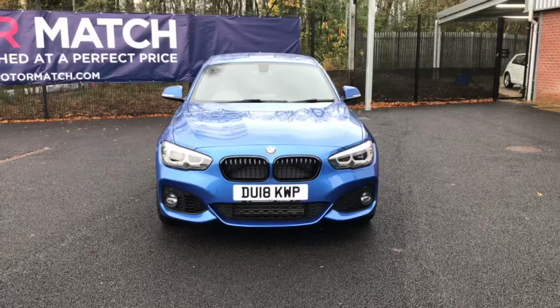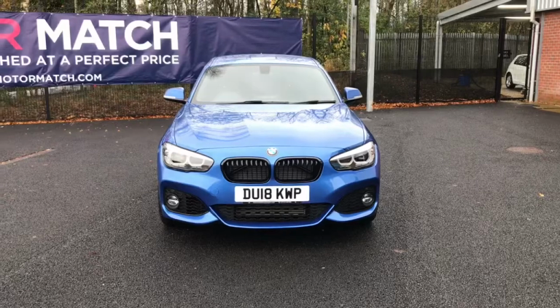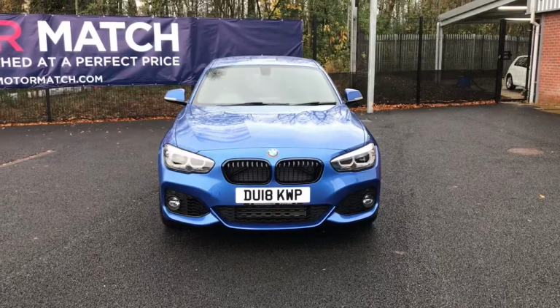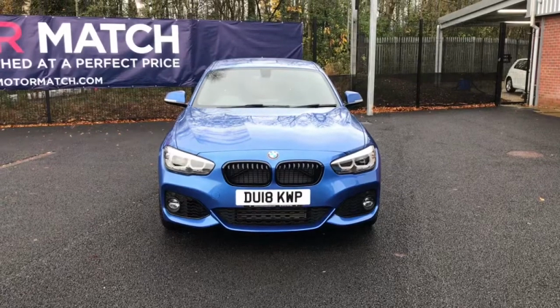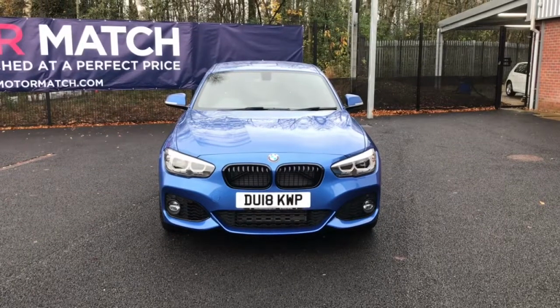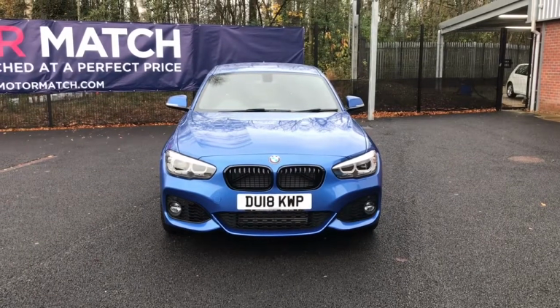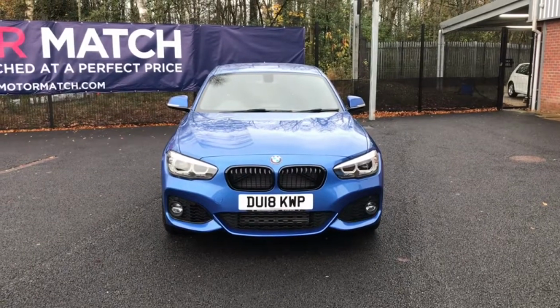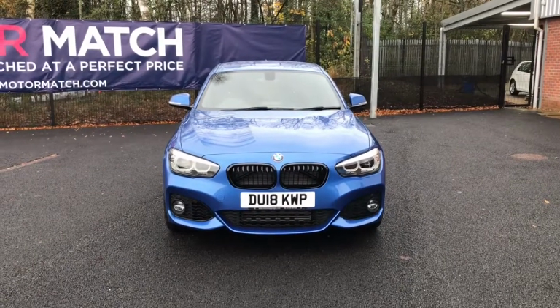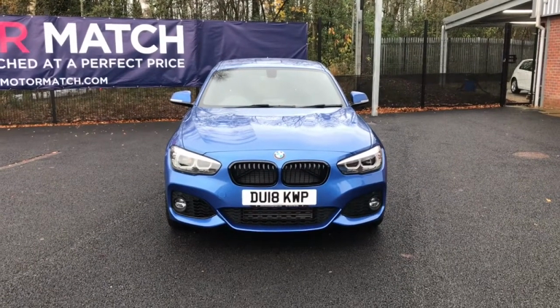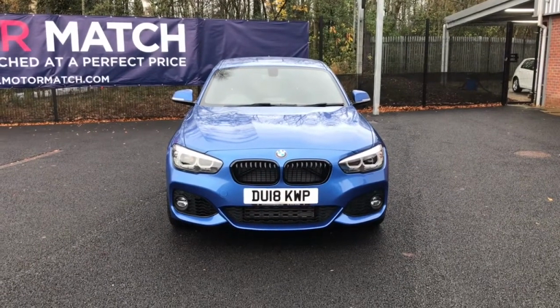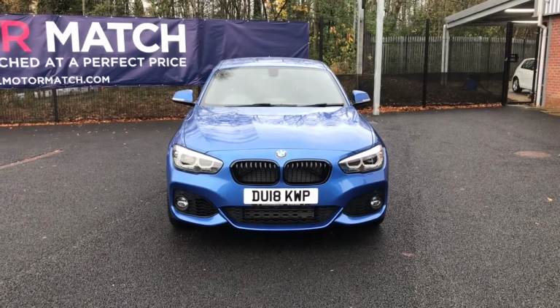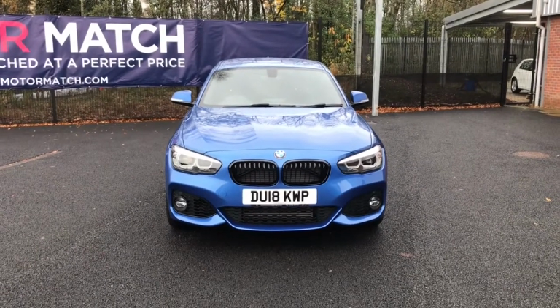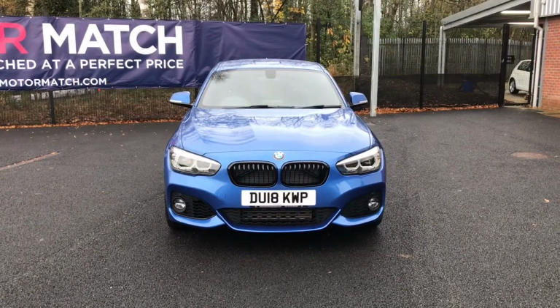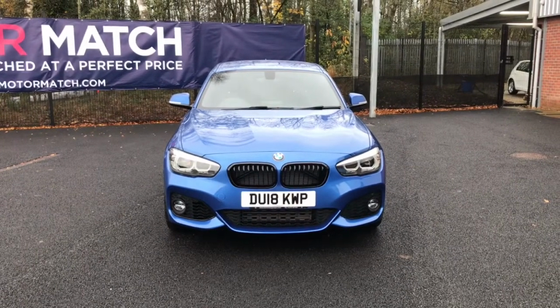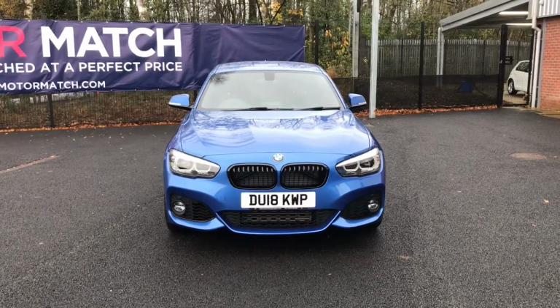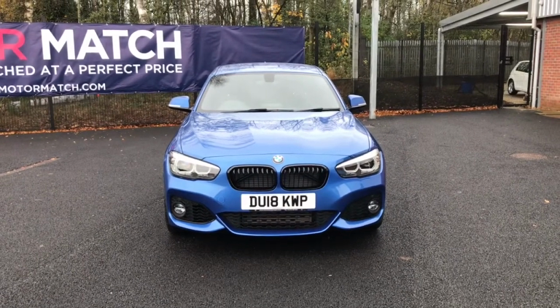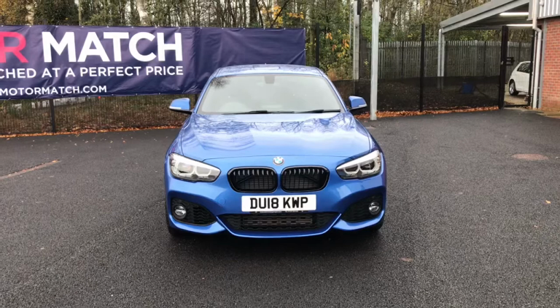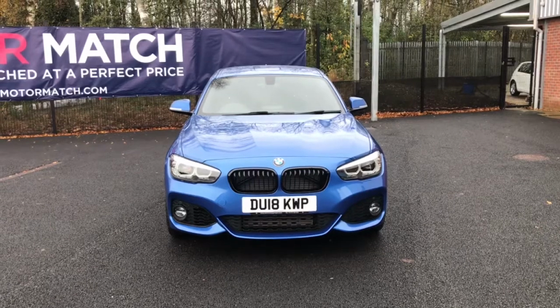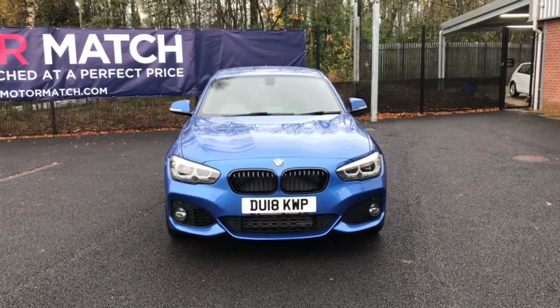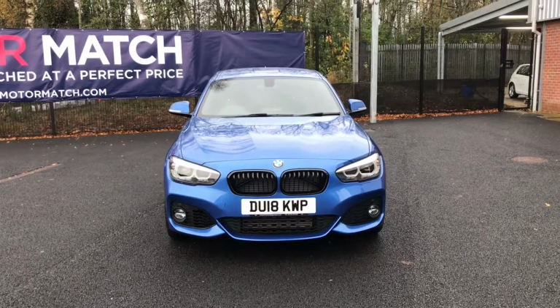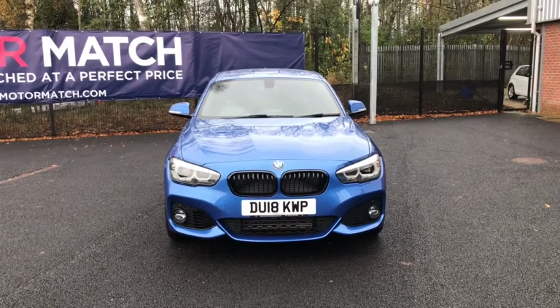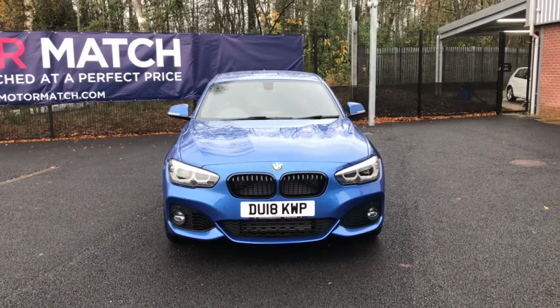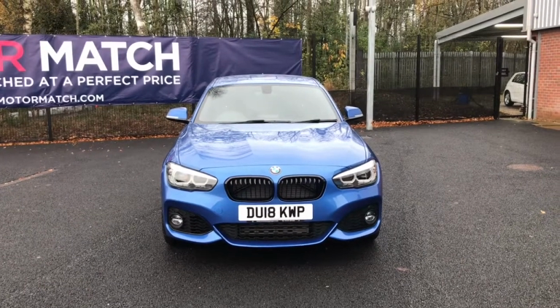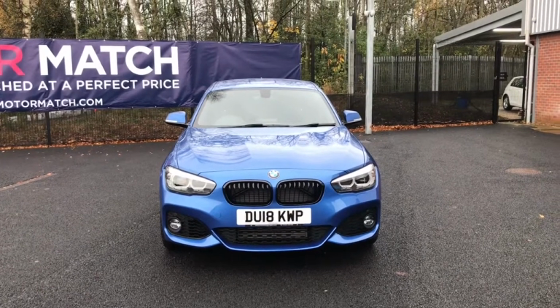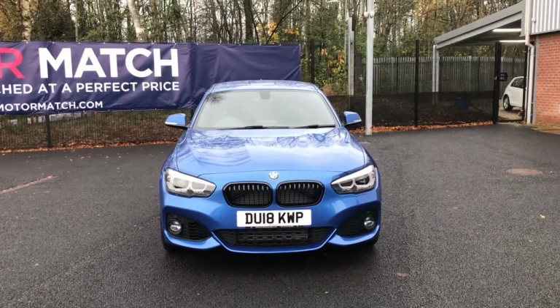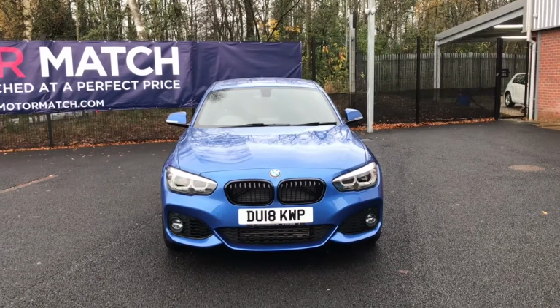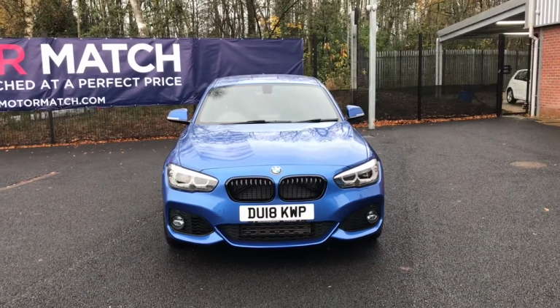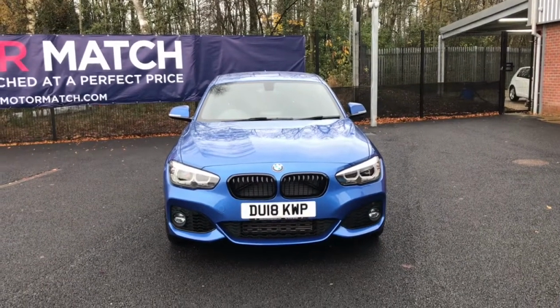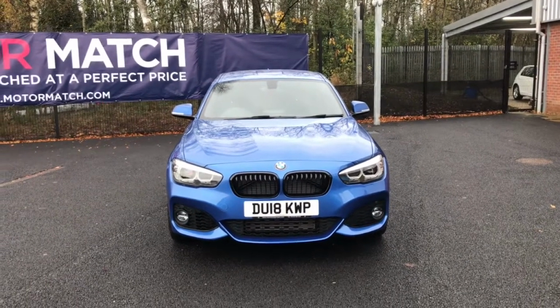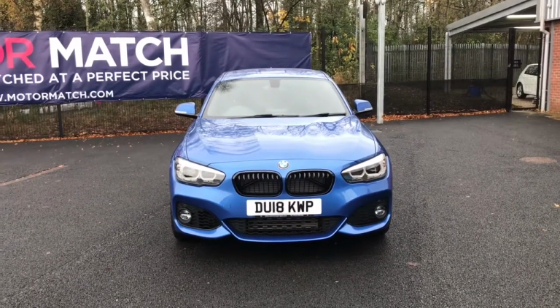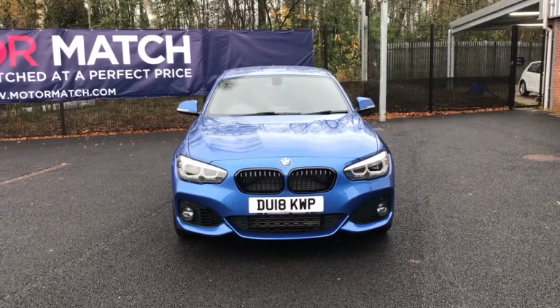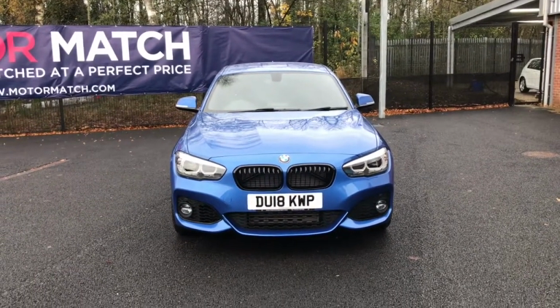Hello and welcome to Motor Match Bolton. Today we've got this blue BMW 1 Series. This is the 118i M Sport Shadow Edition Sport Hatch Auto.